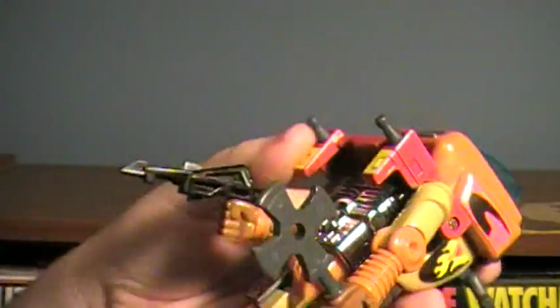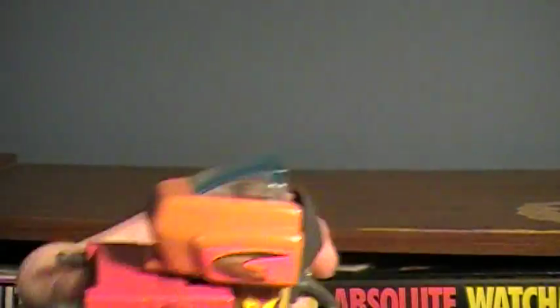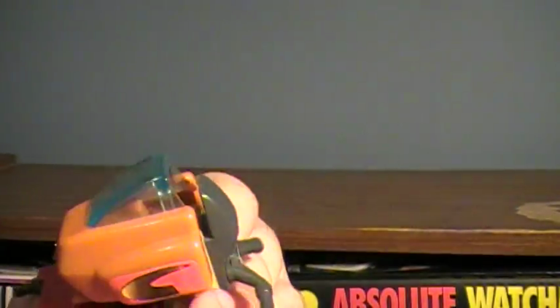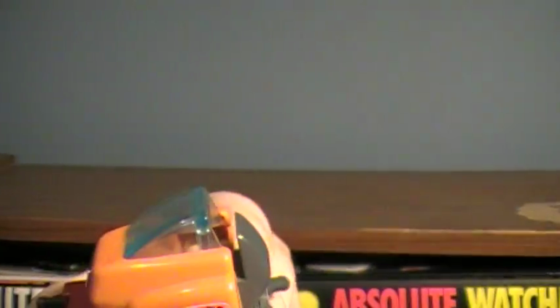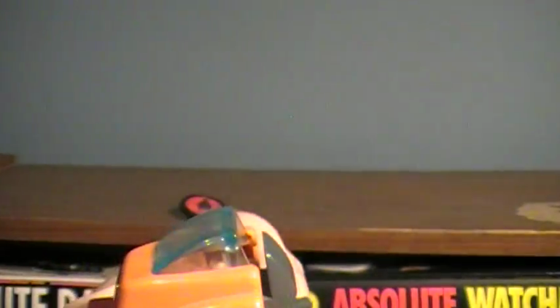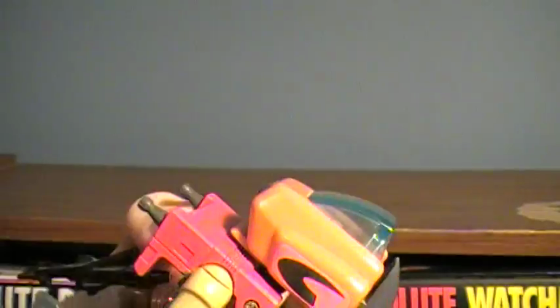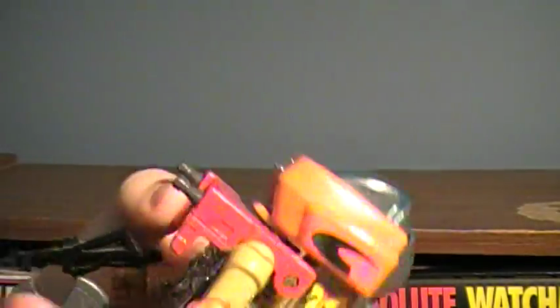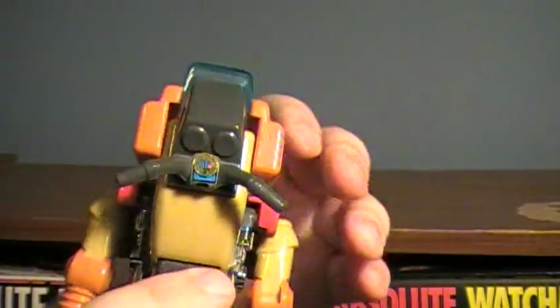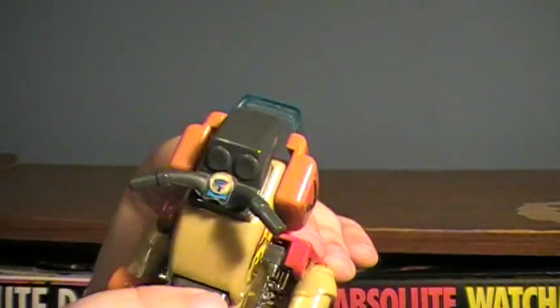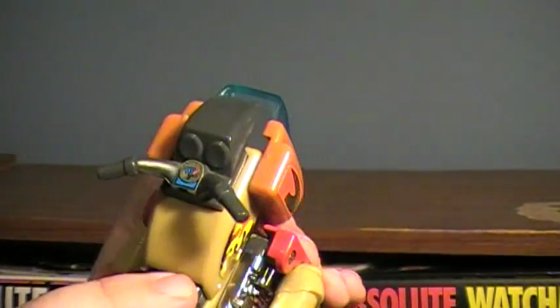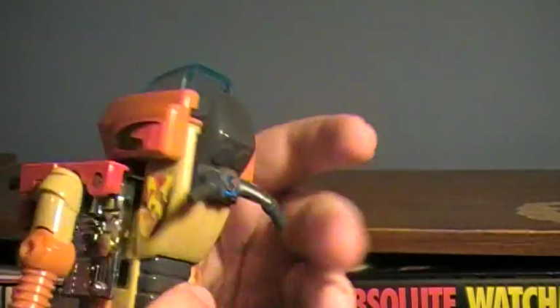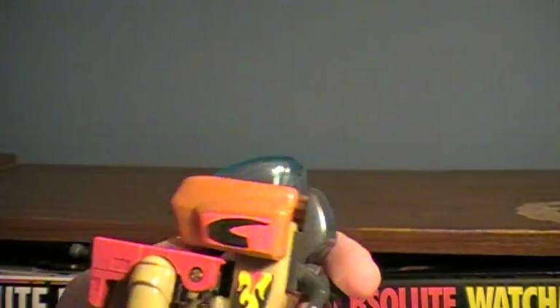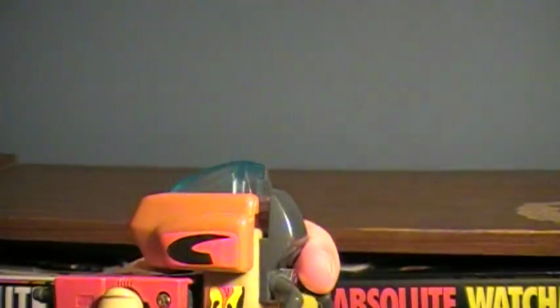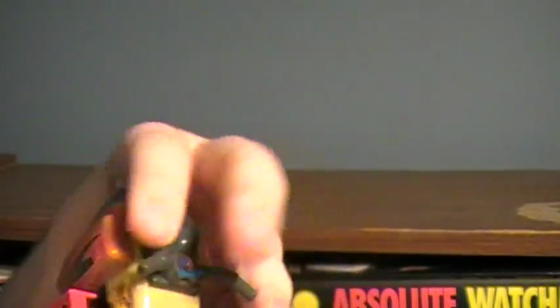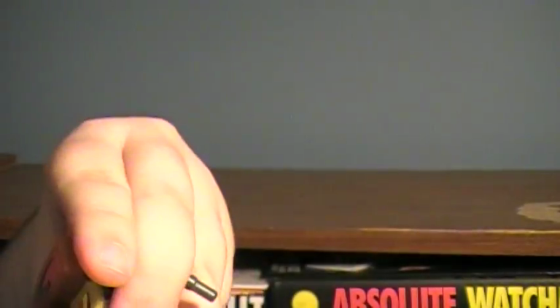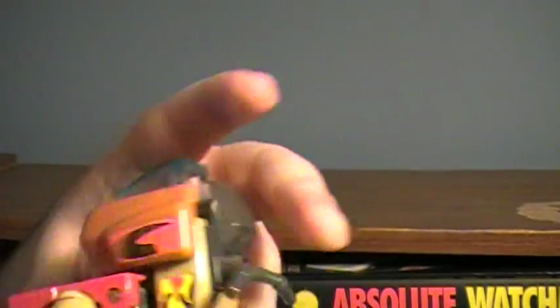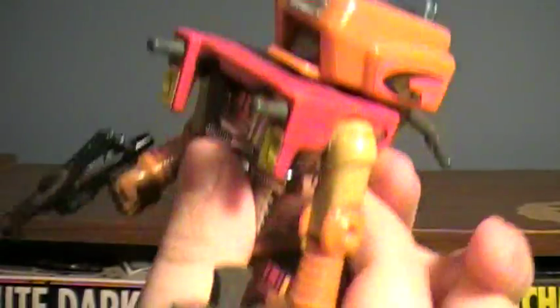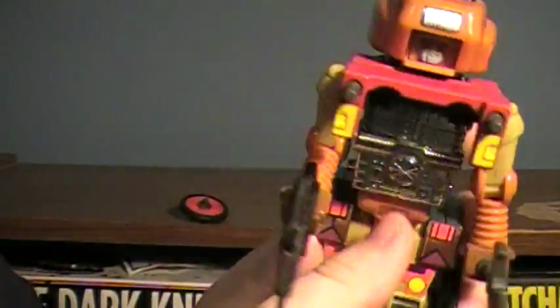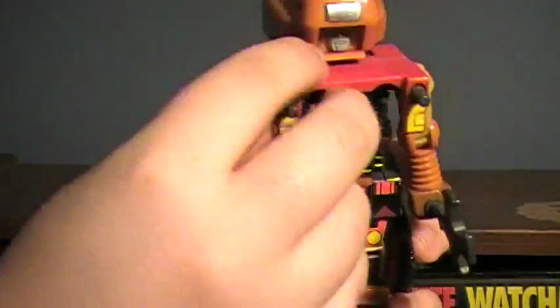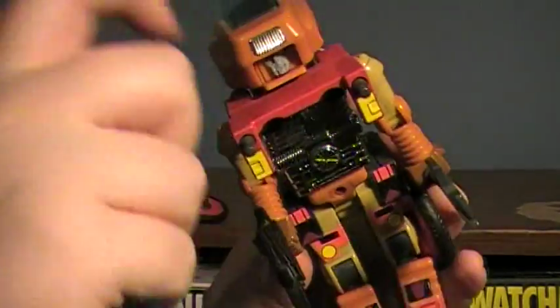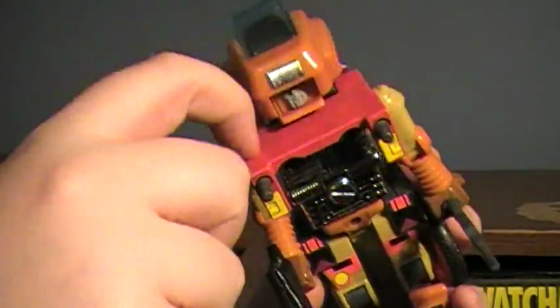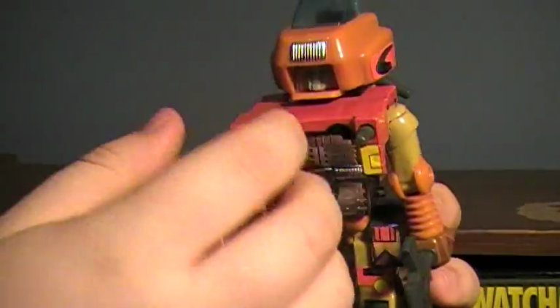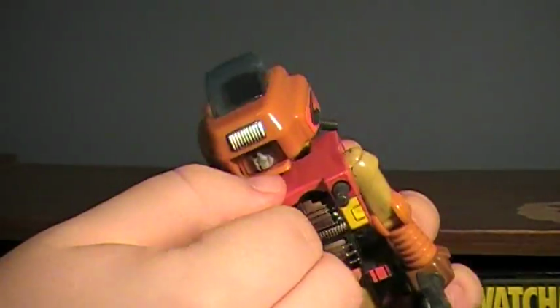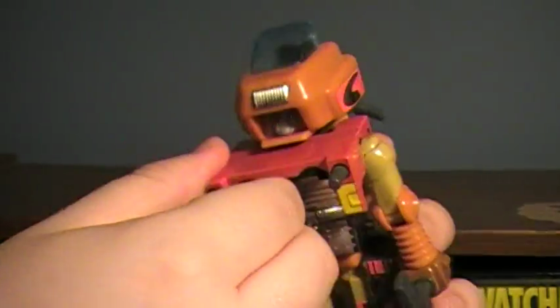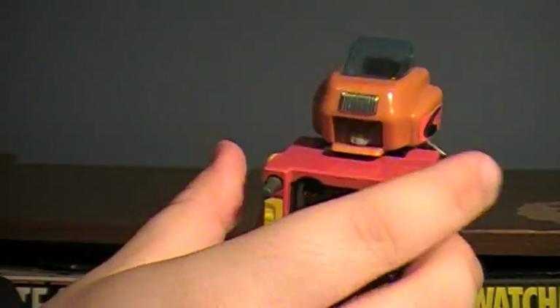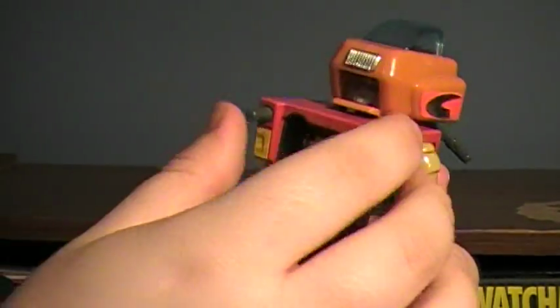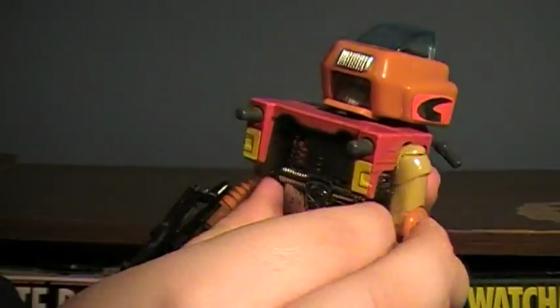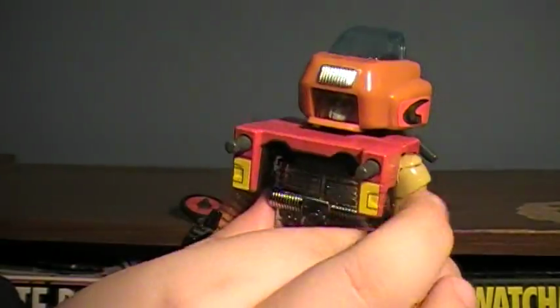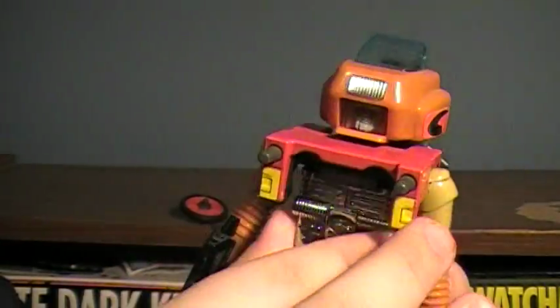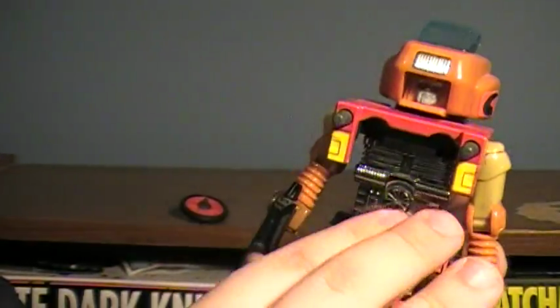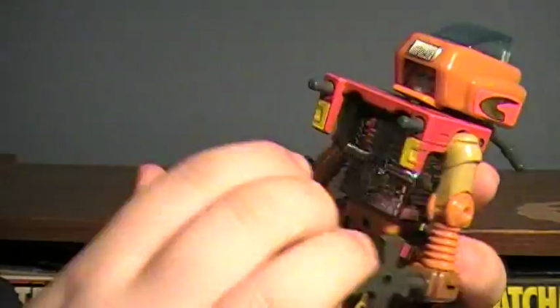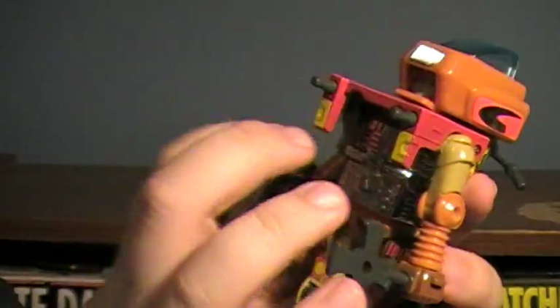I think this front portion may slide back more, but I honestly don't want to risk breaking it. This does feel like metal — this front portion here. So that's kind of cool to have some die-cast in it.